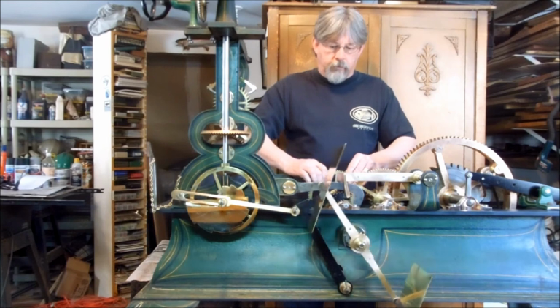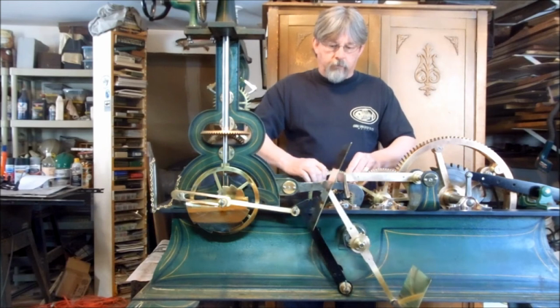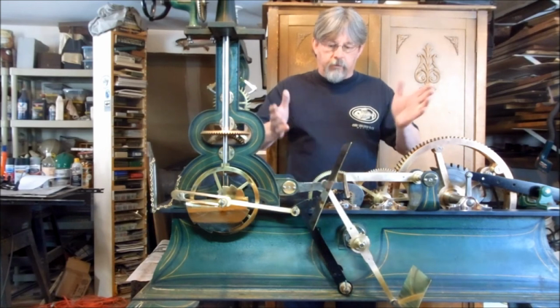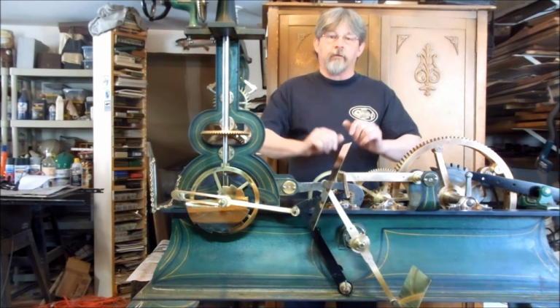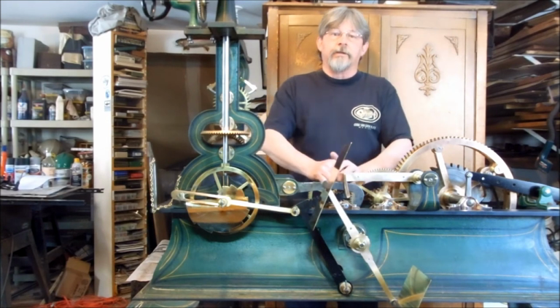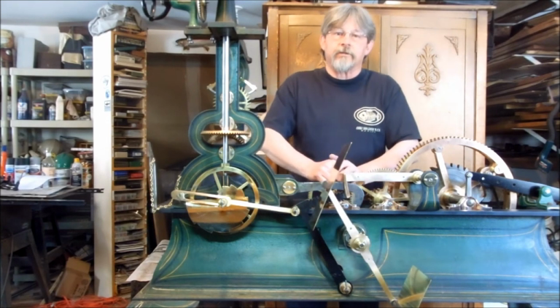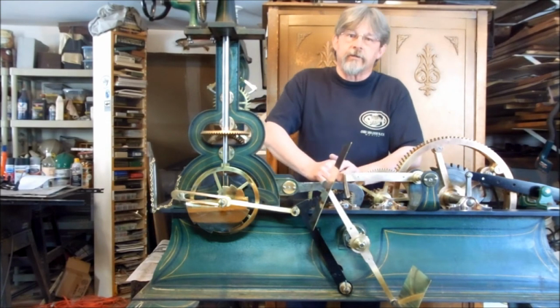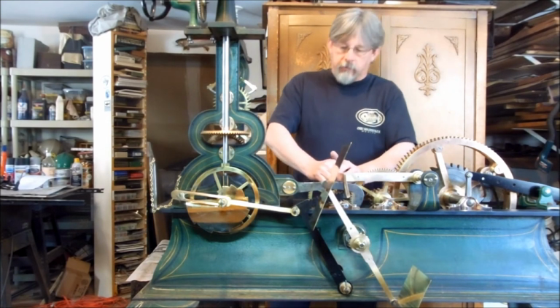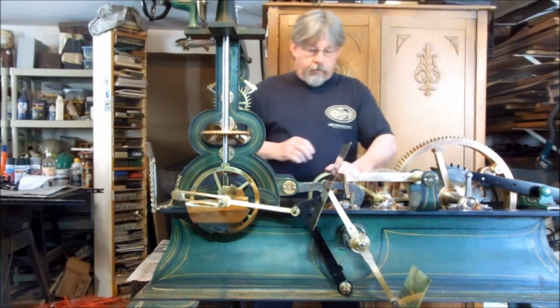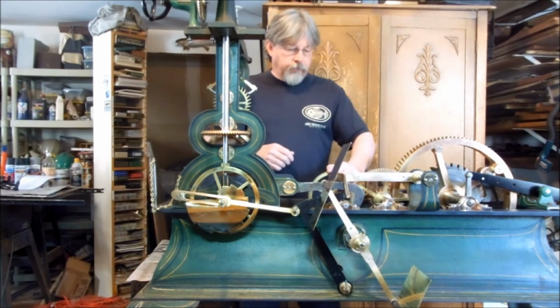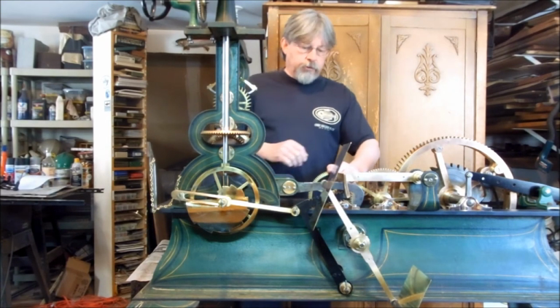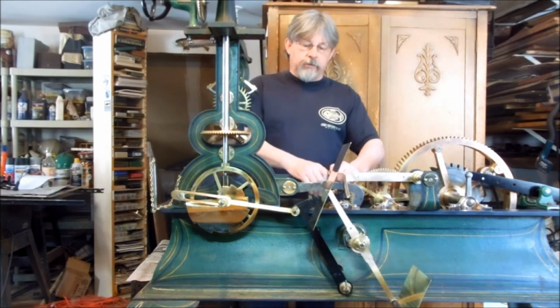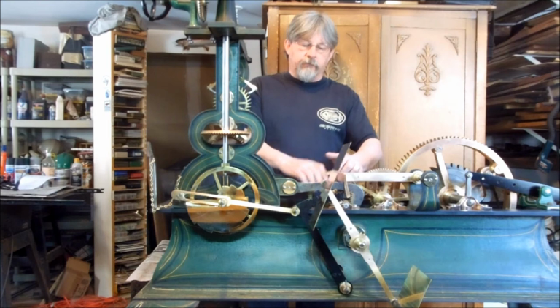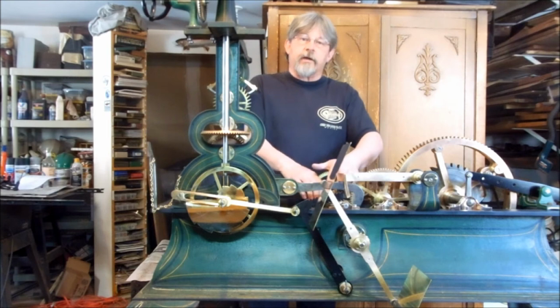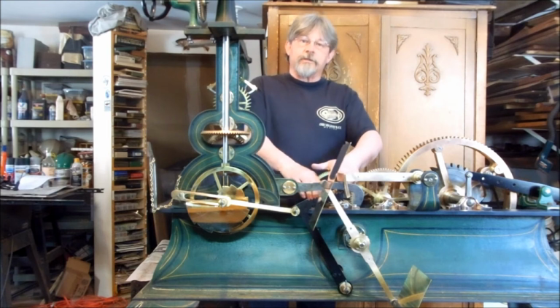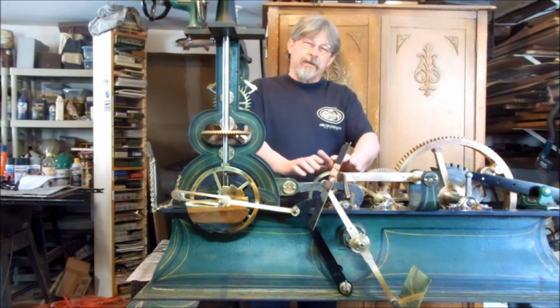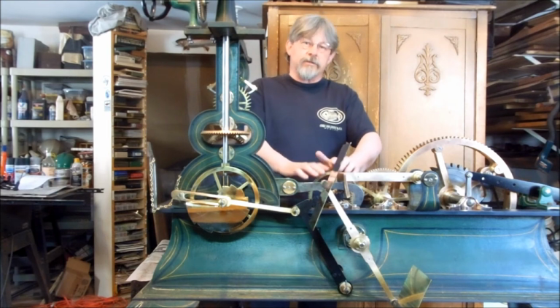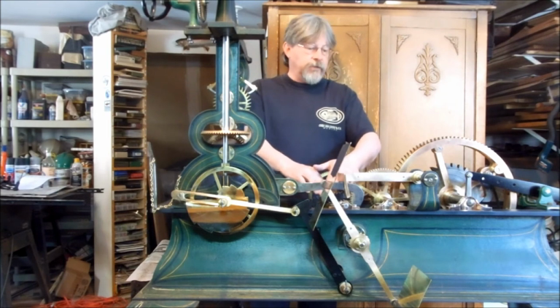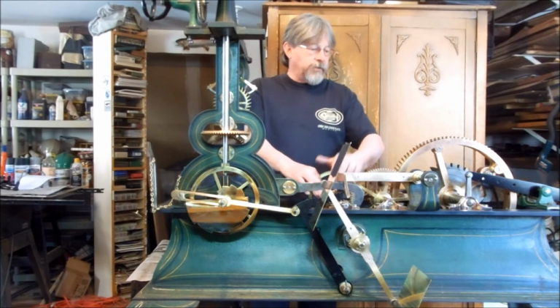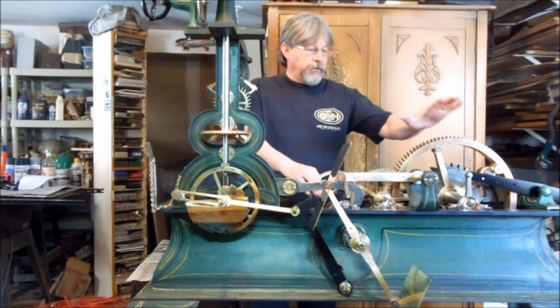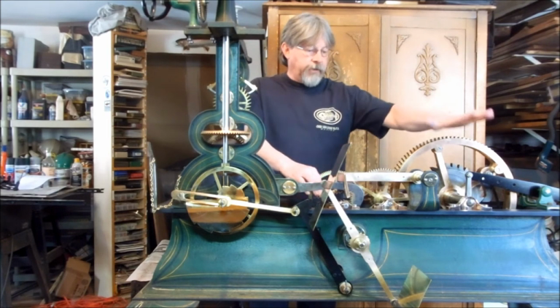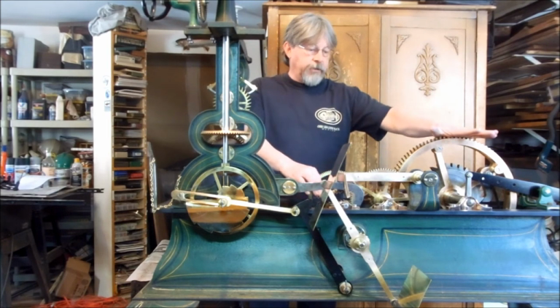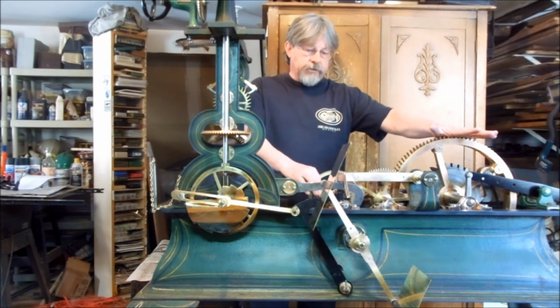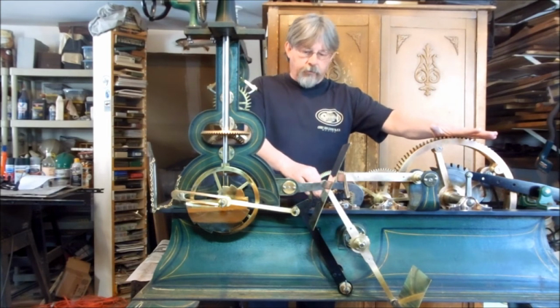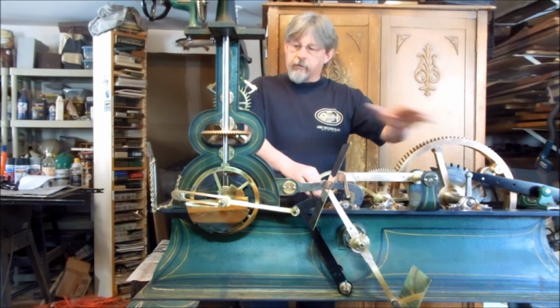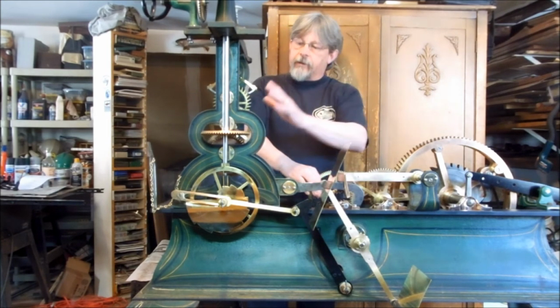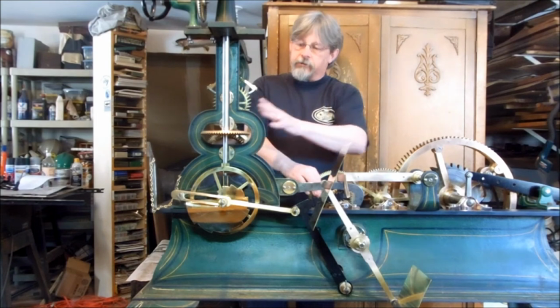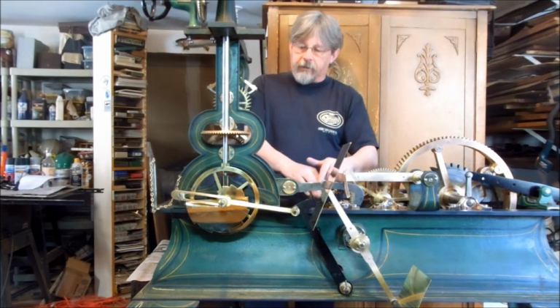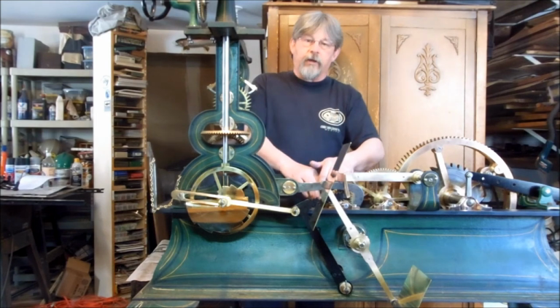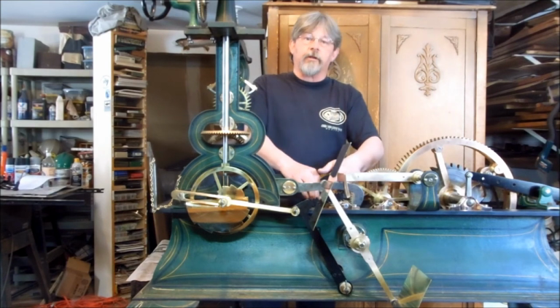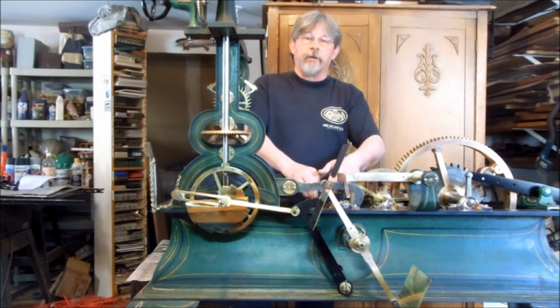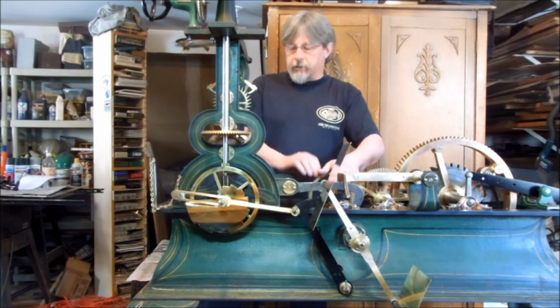Coming to an end. The test is successful — everything works great. This is the first time since the 1970s that this part of the clock has actually worked. I'm not sure about that; we haven't got the information in yet.